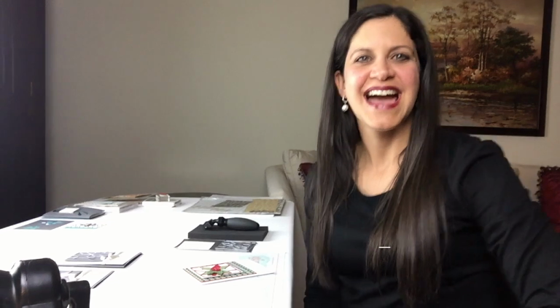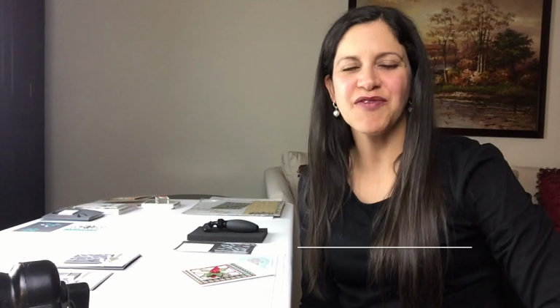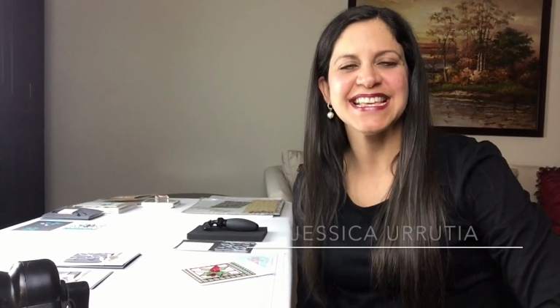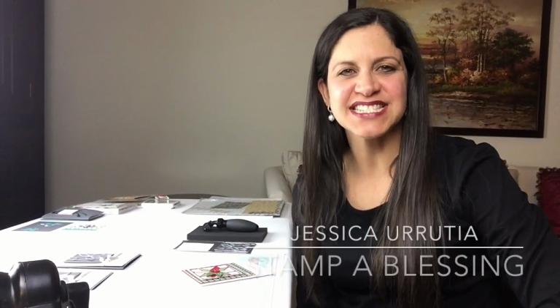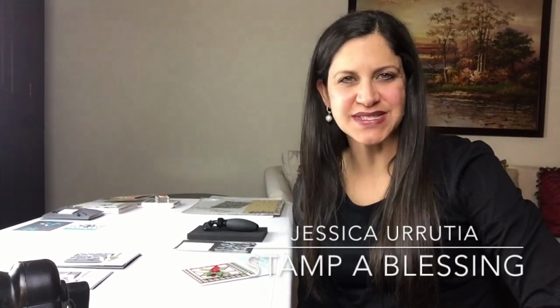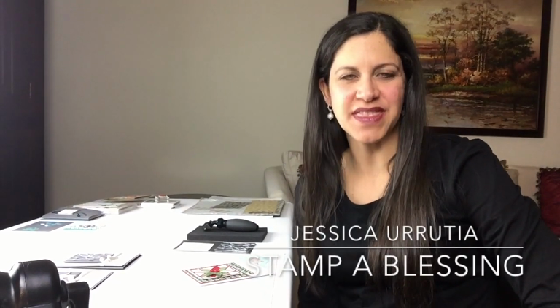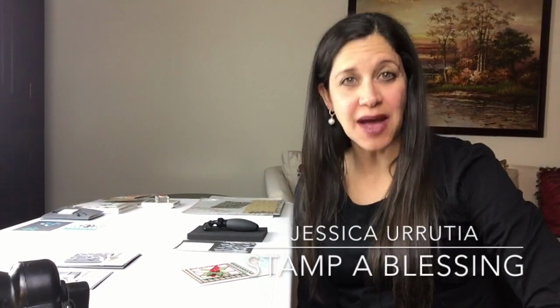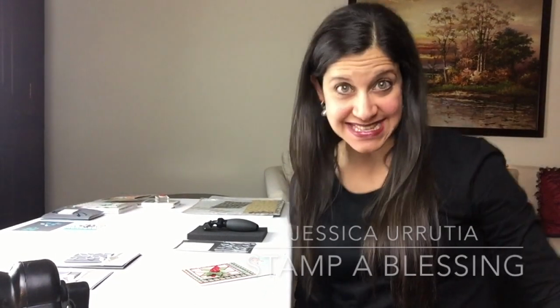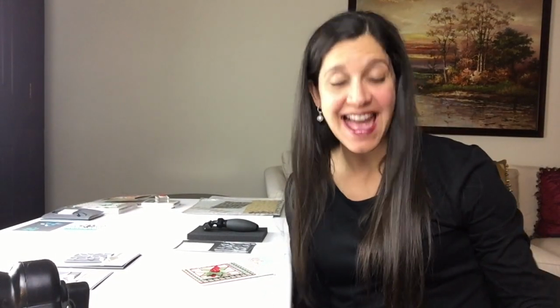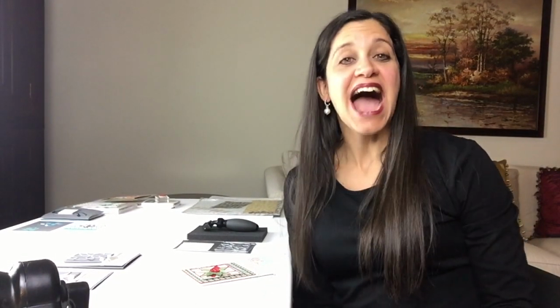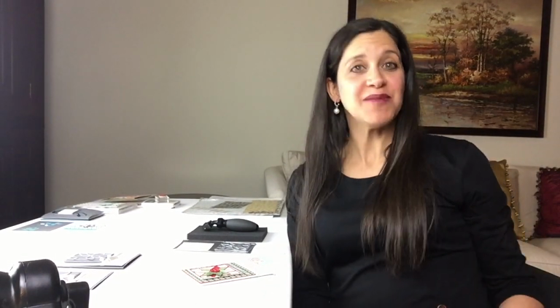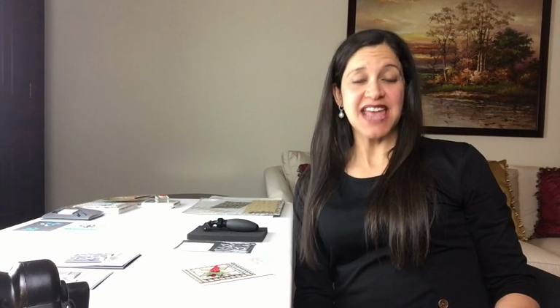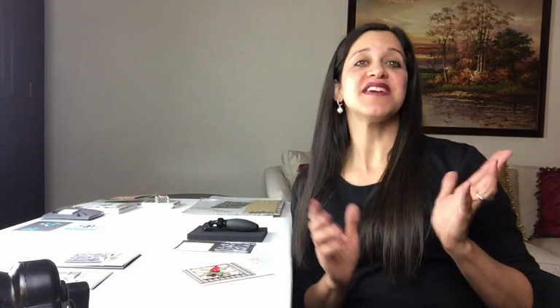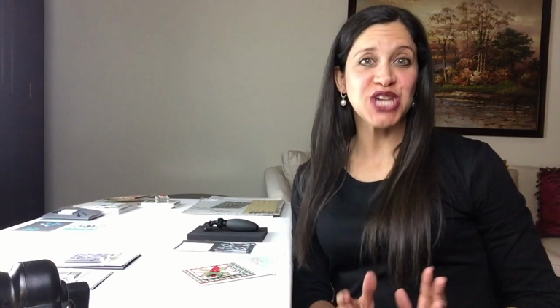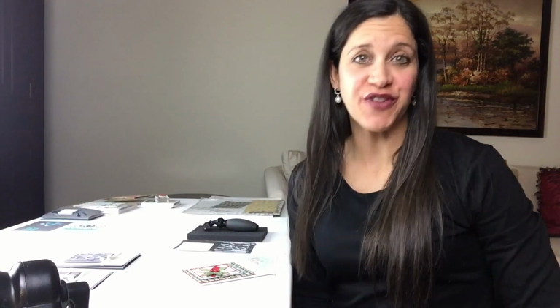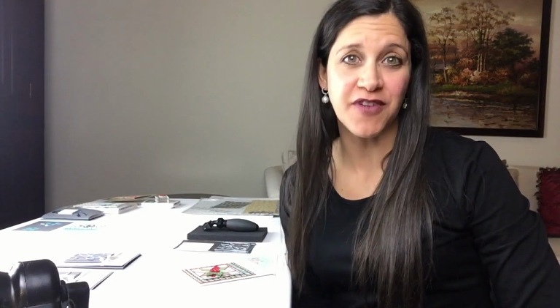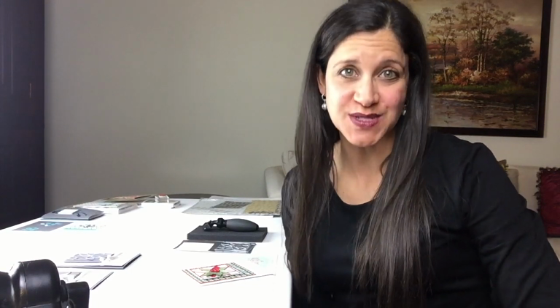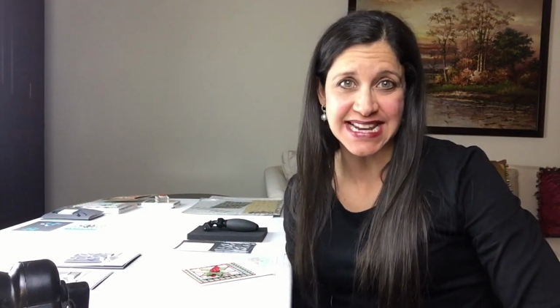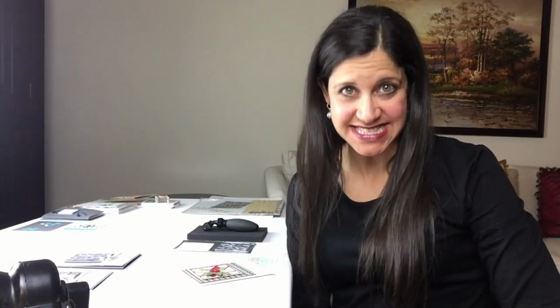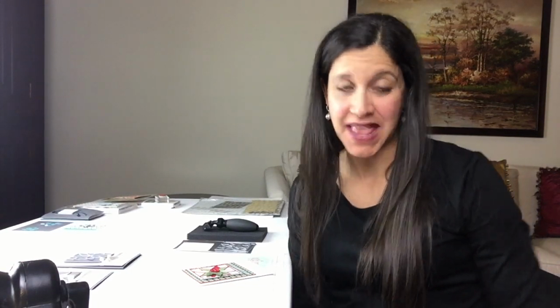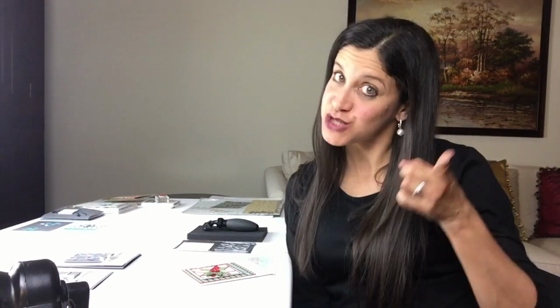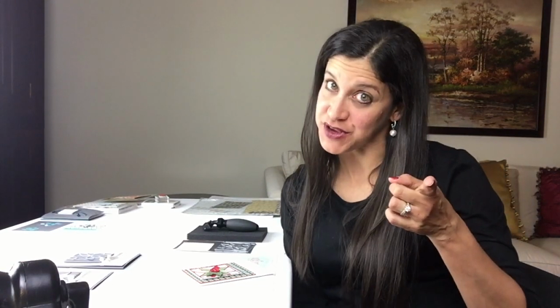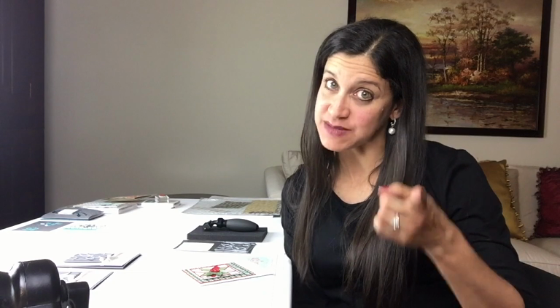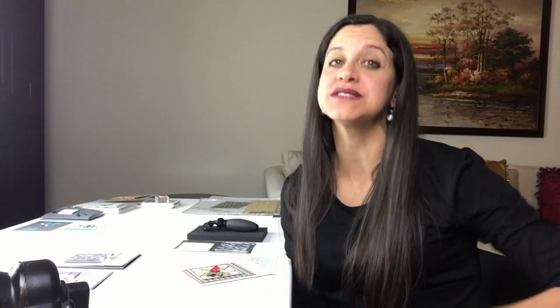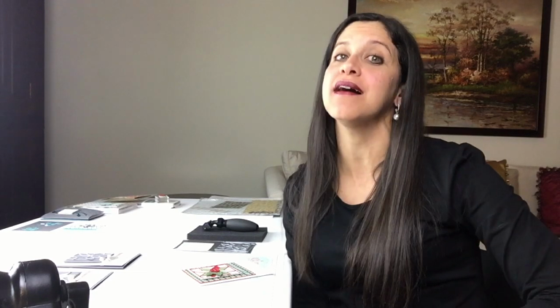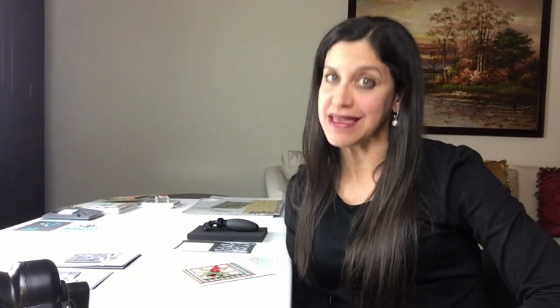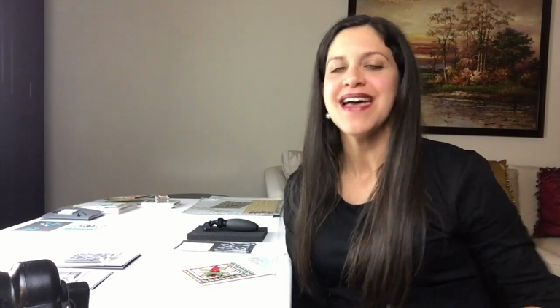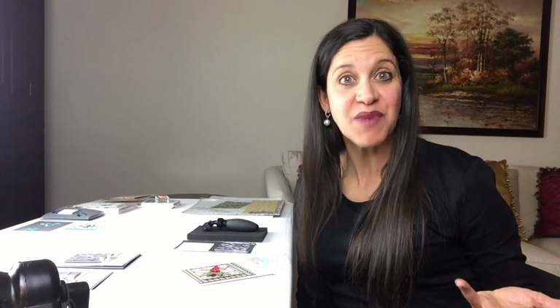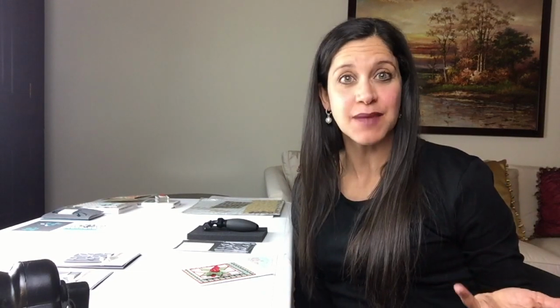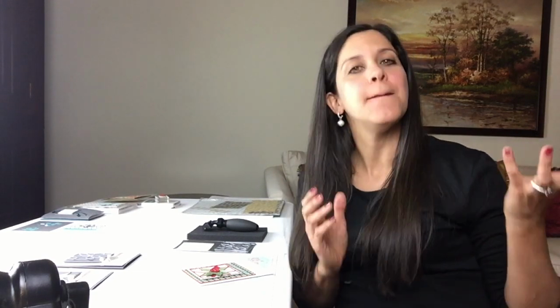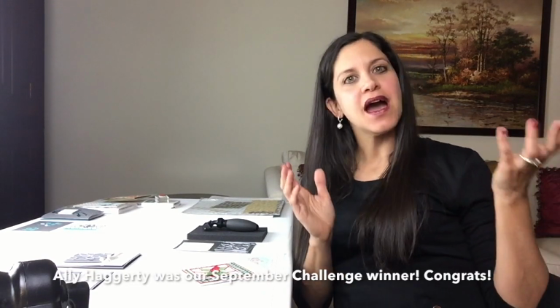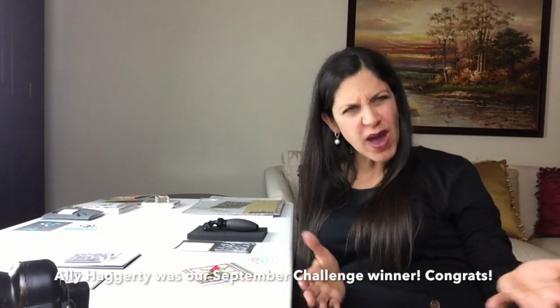Hi everybody, this is Jessica Rutia with Stamp a Blessing. I am coming today with a new challenge for the month of October 2017. Last month was make a wreath. This month is going to be make a quilt.